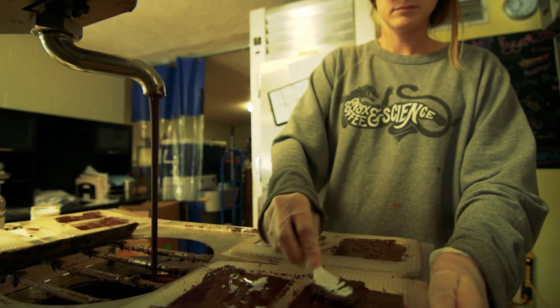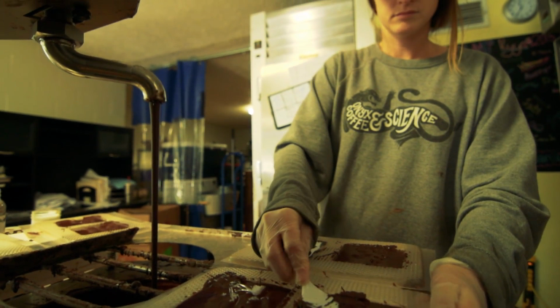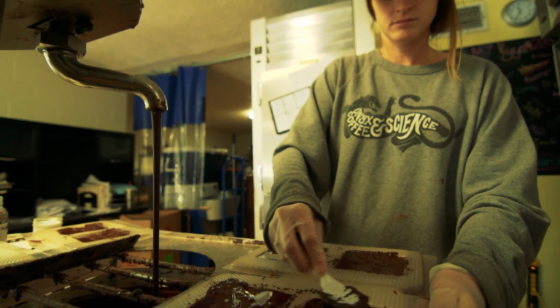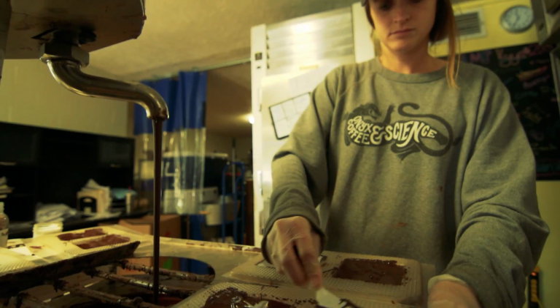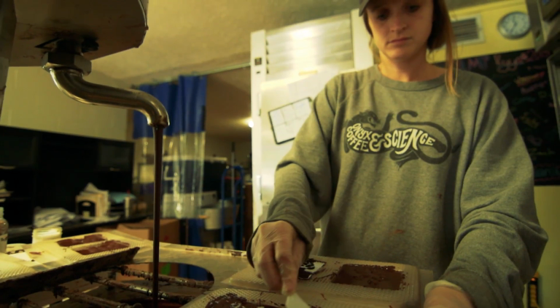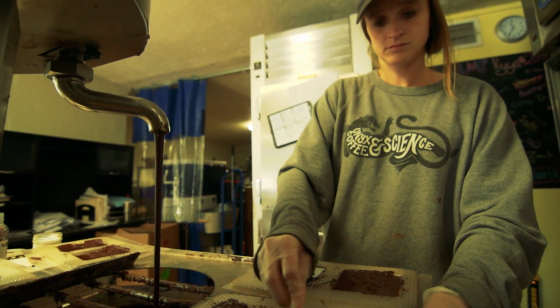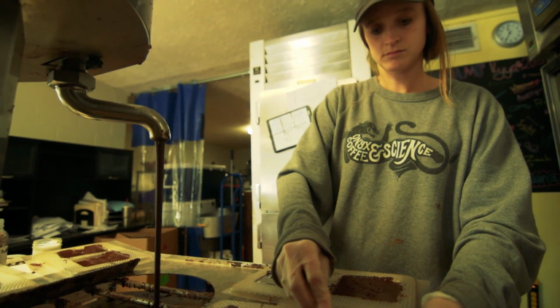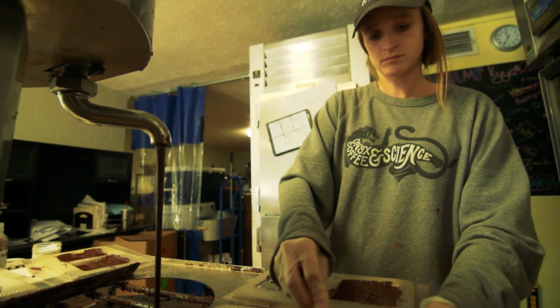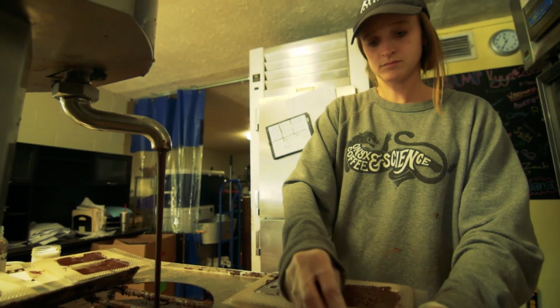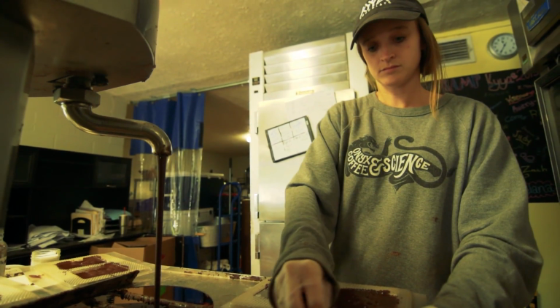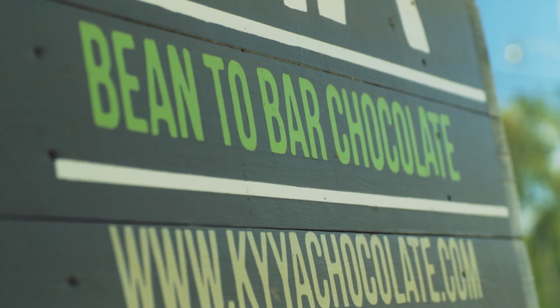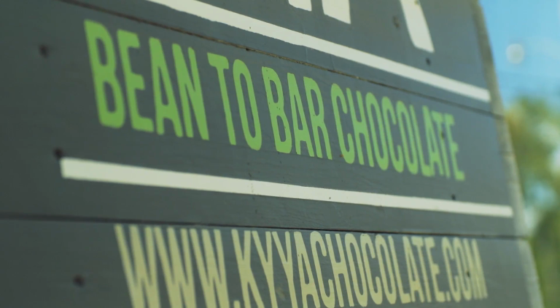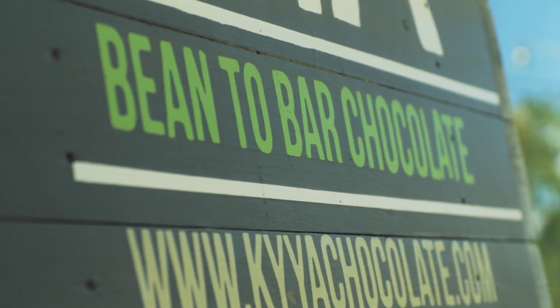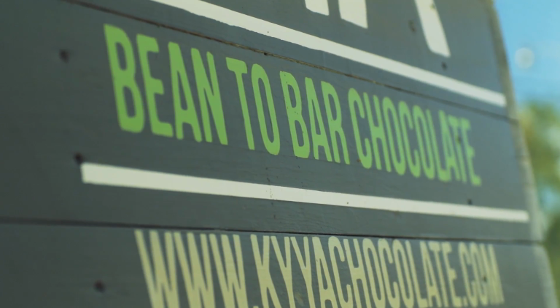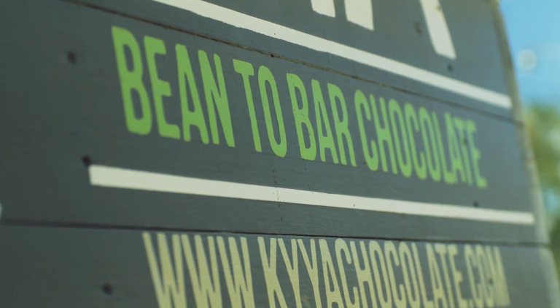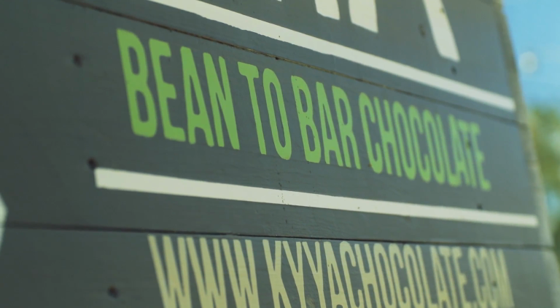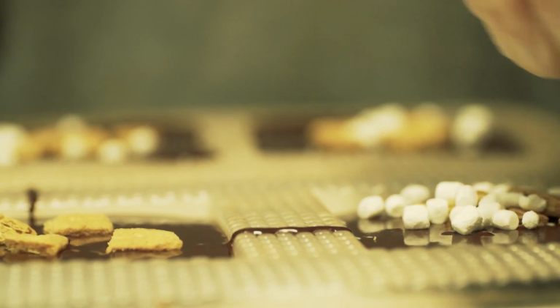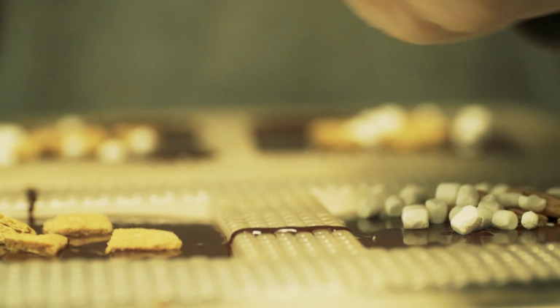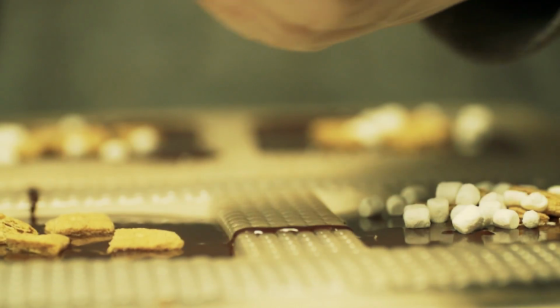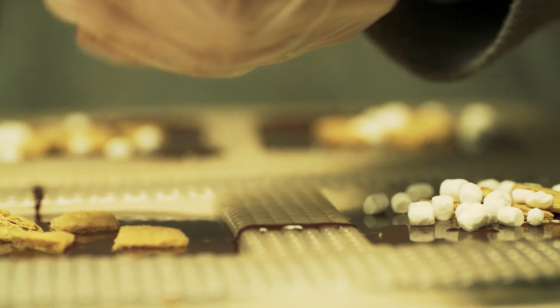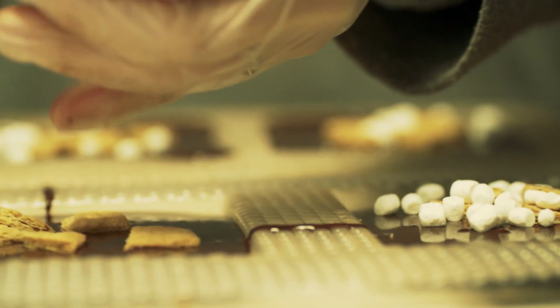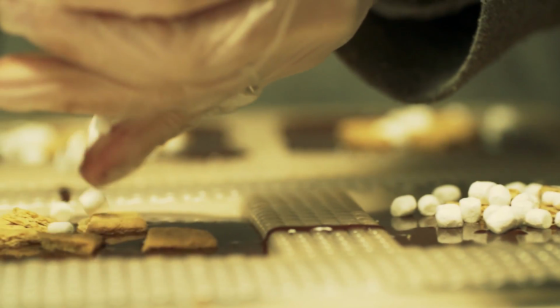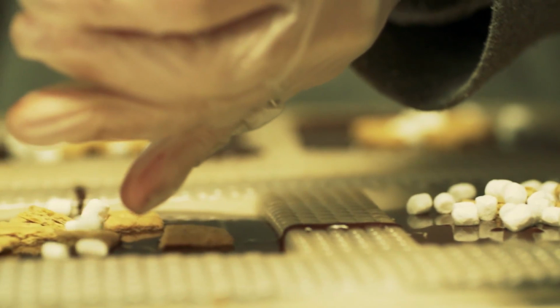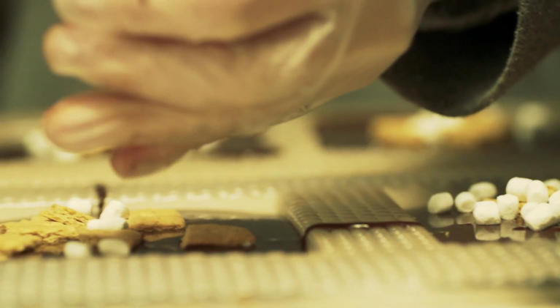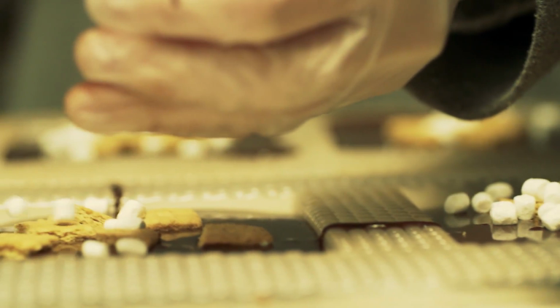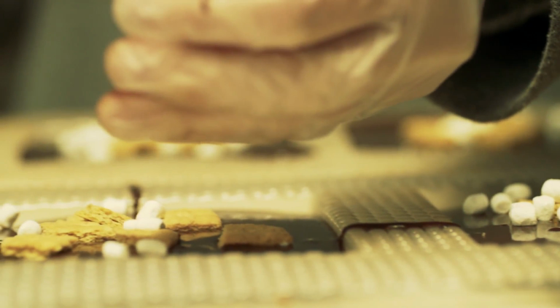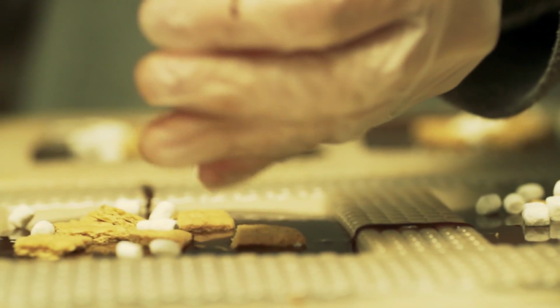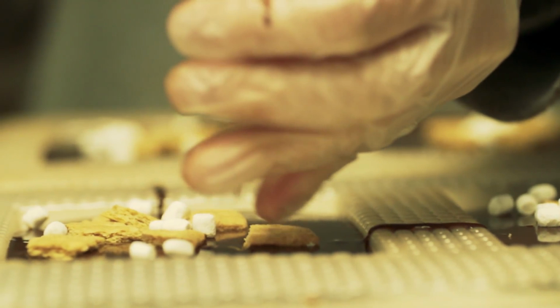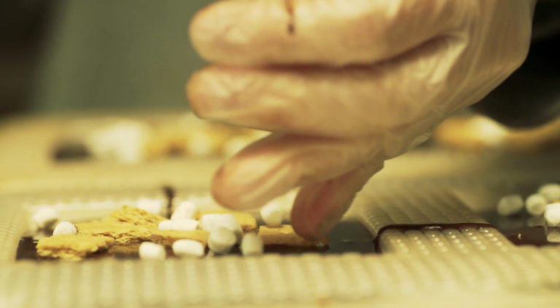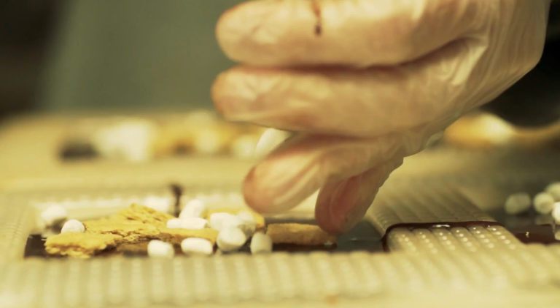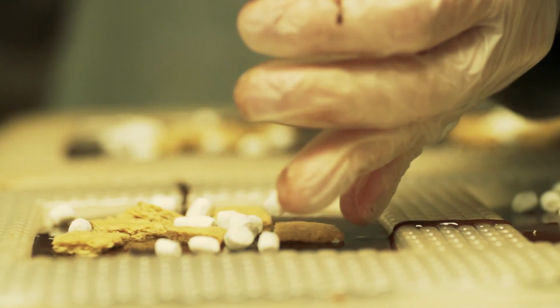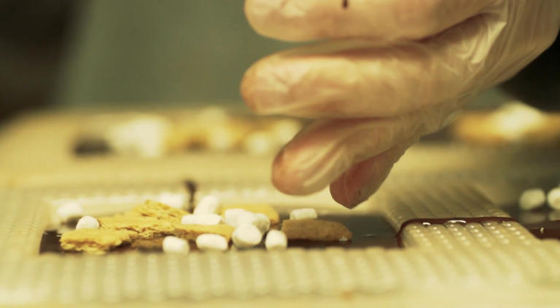Every time someone buys a Kaya chocolate bar, they're involved in that process of making a difference — not just in our community here supporting Kaya, but also supporting our farmers and those communities that we're sourcing from.